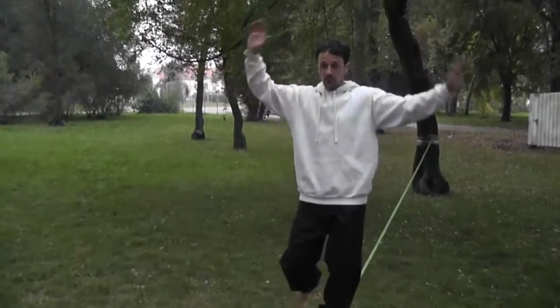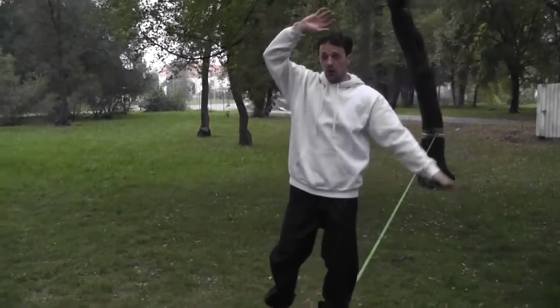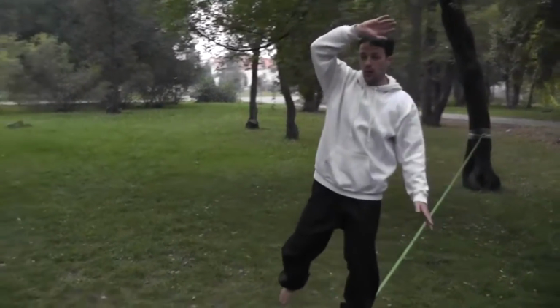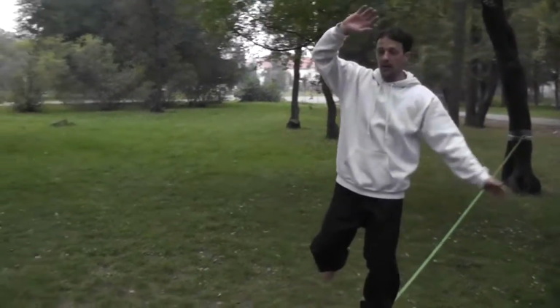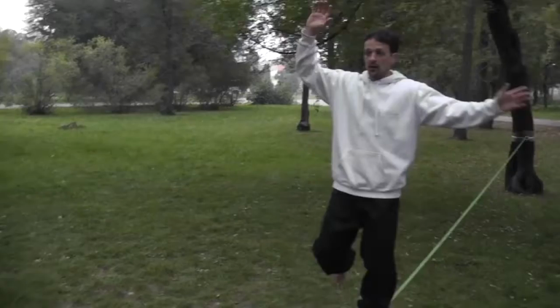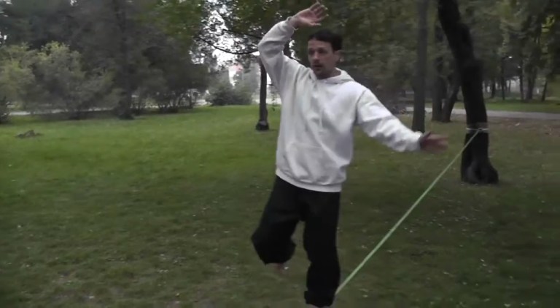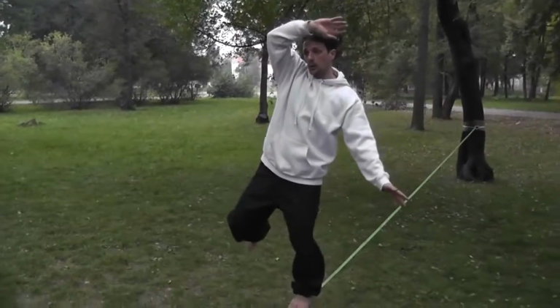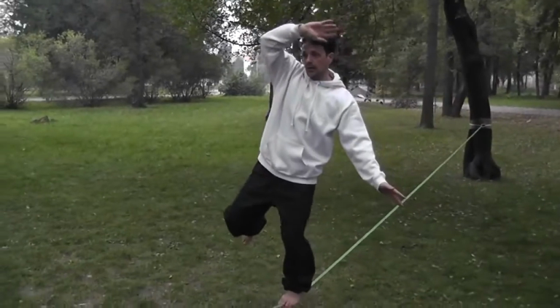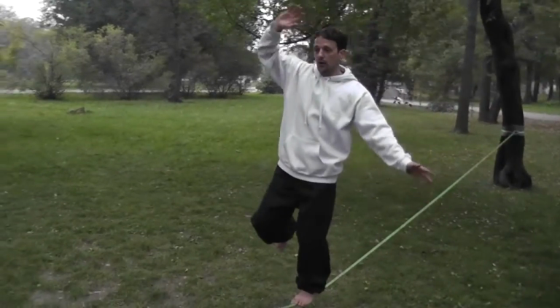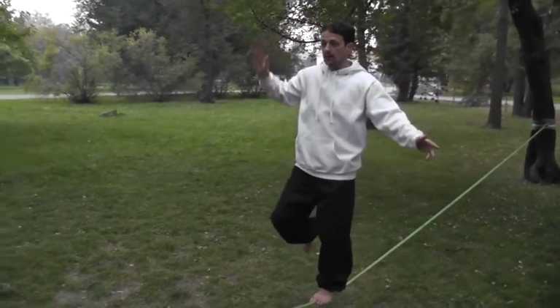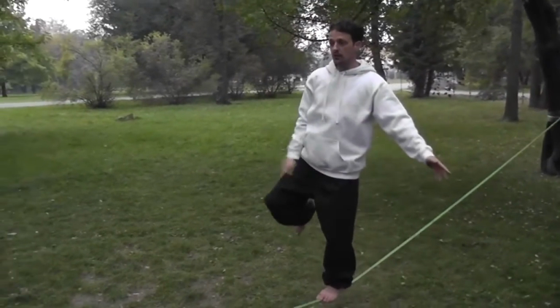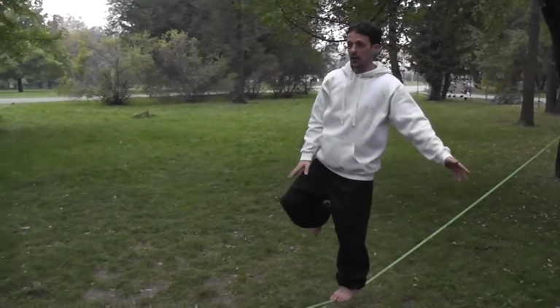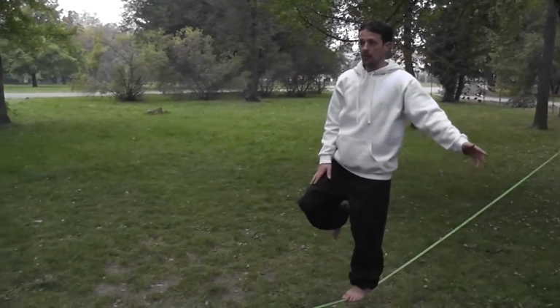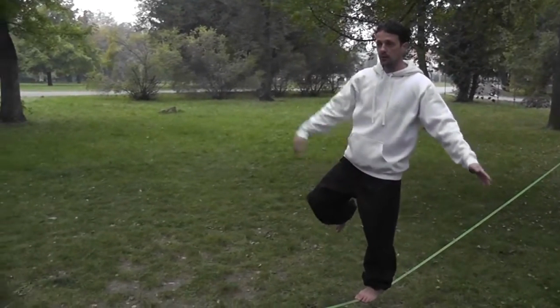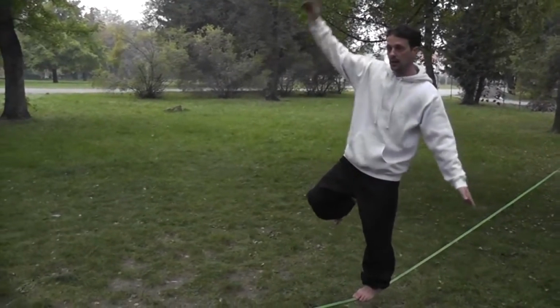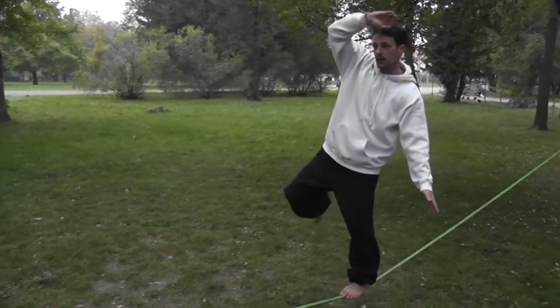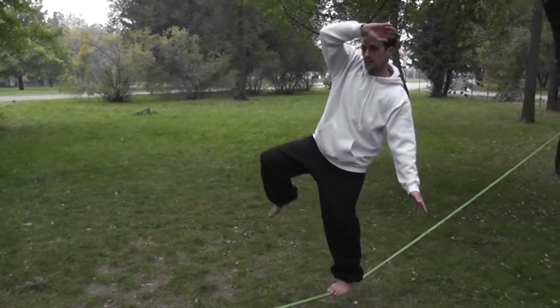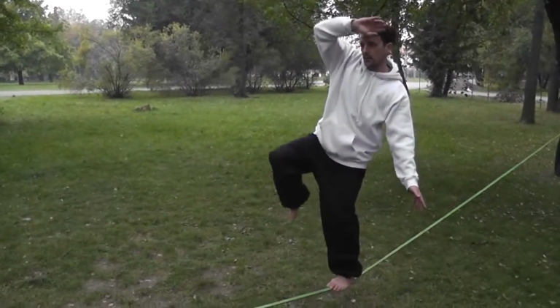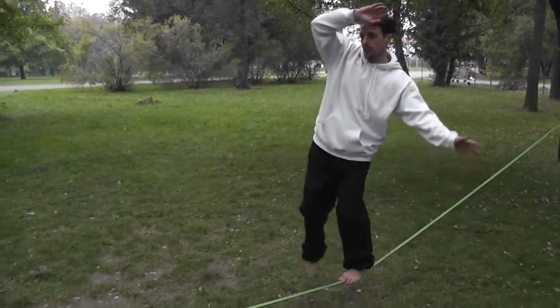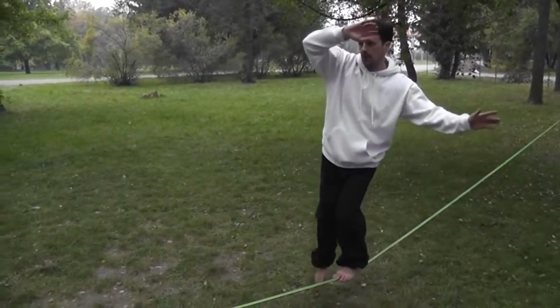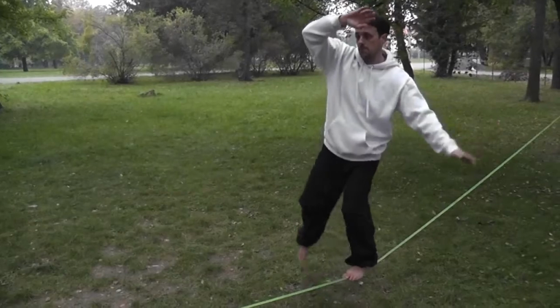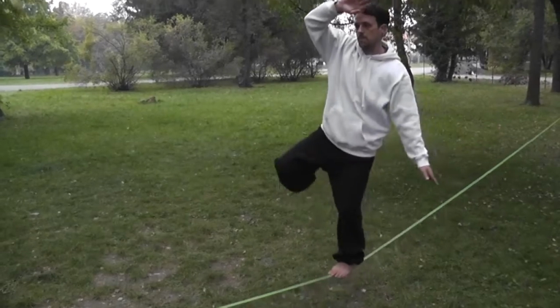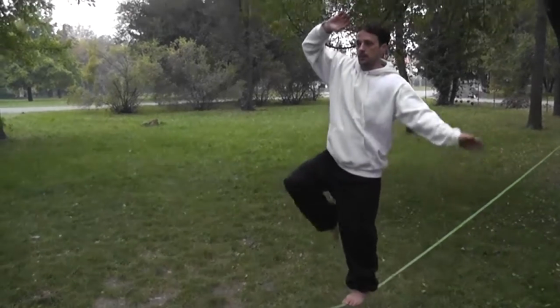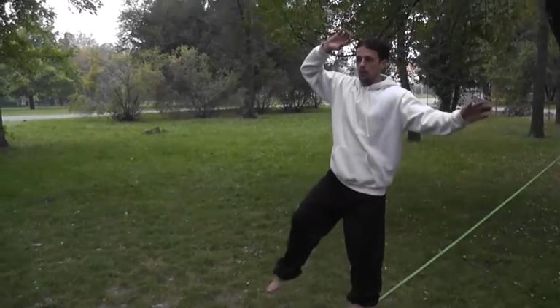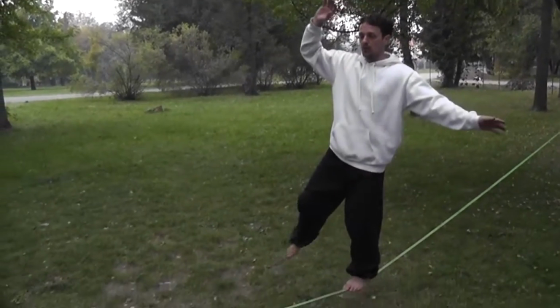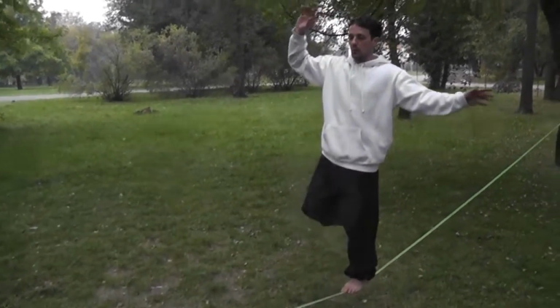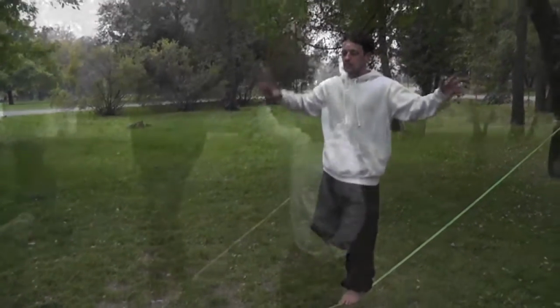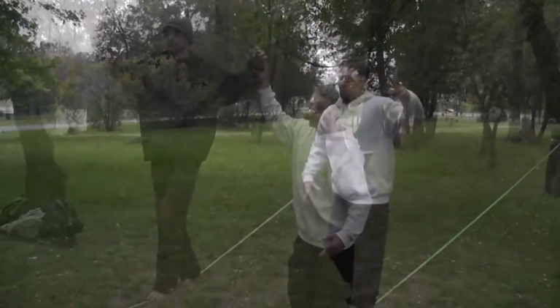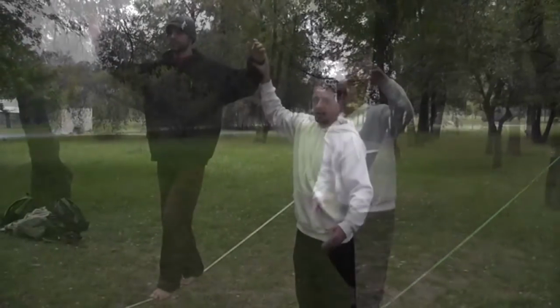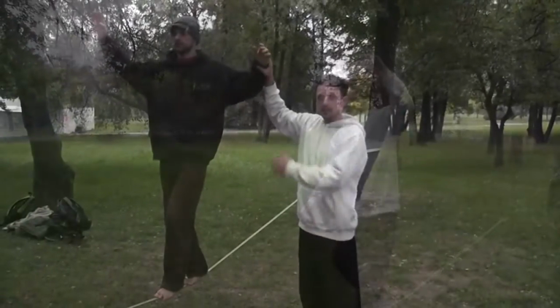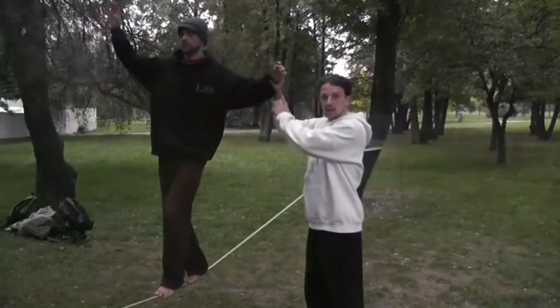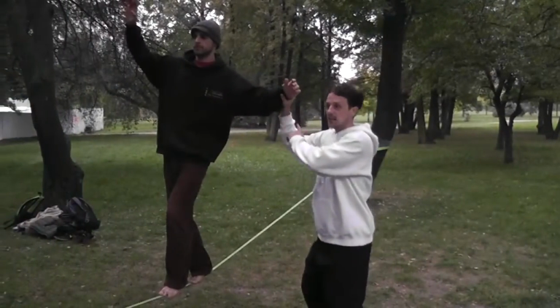If you go into one leg, in a way I actually find it easier because I can help balance with this leg. This leg can be up, it can be down, it can be moving in different ways. So it's like sticking.